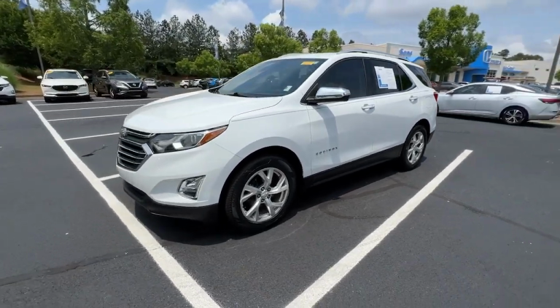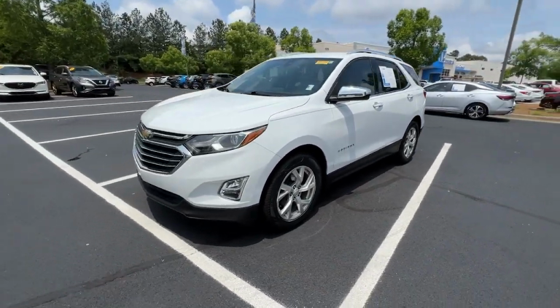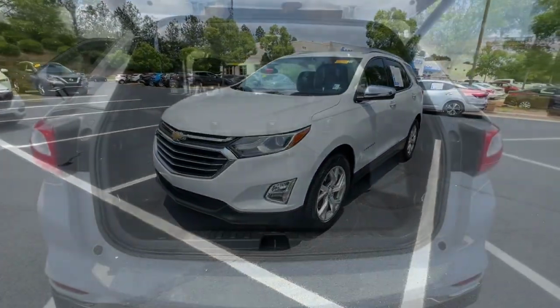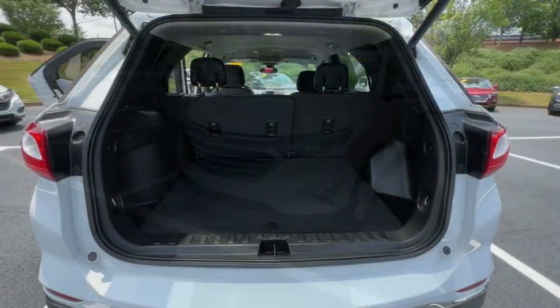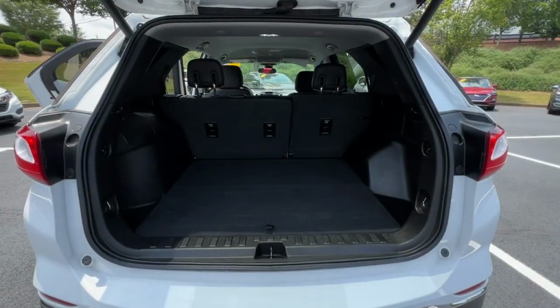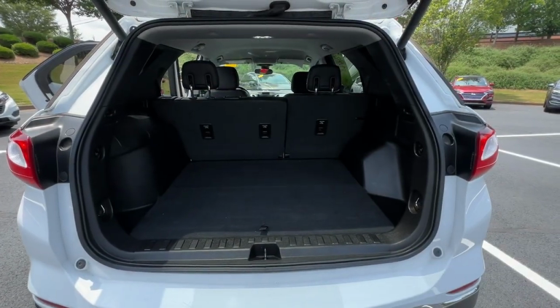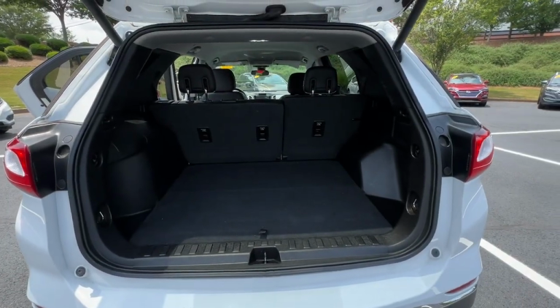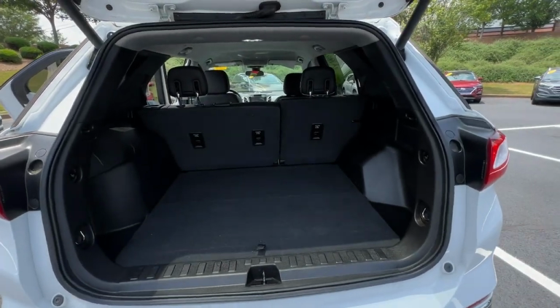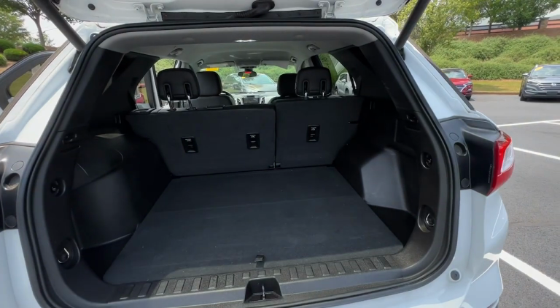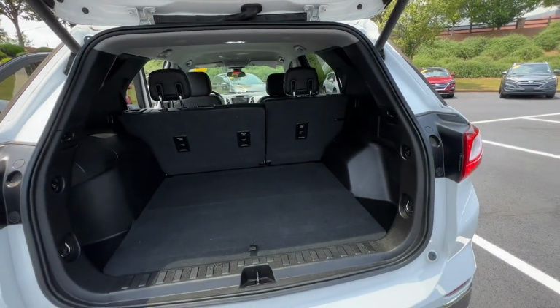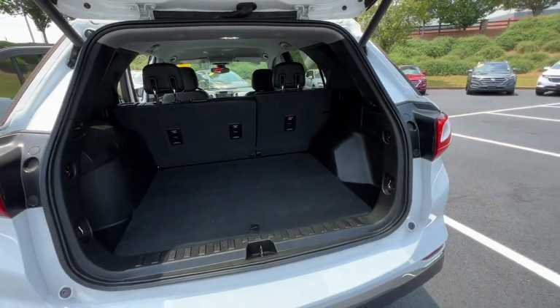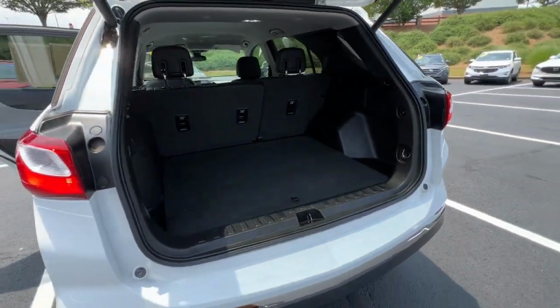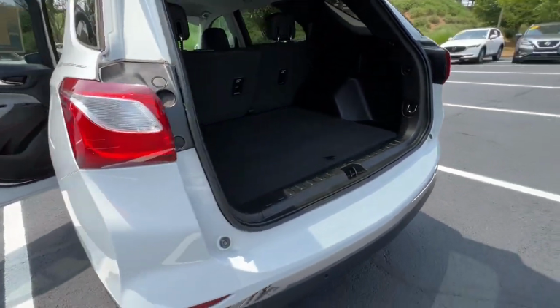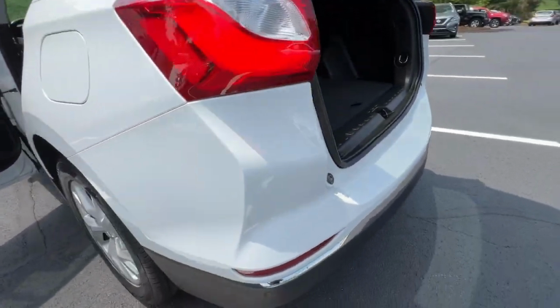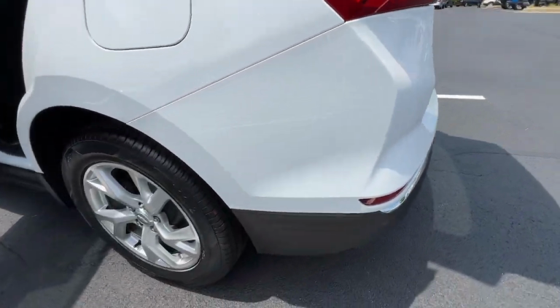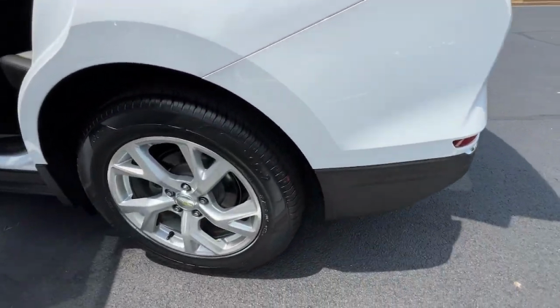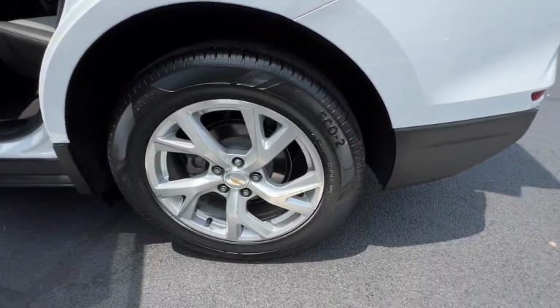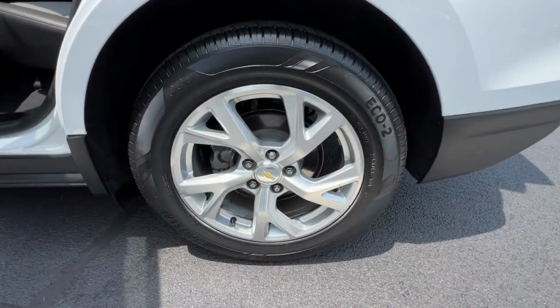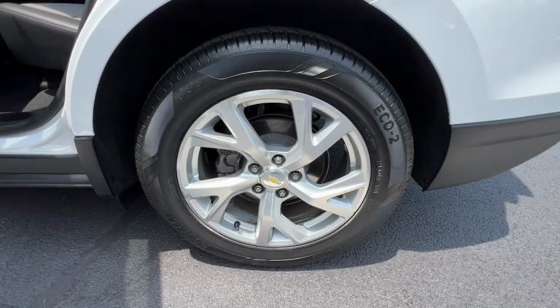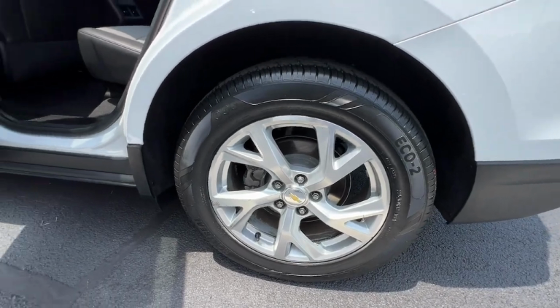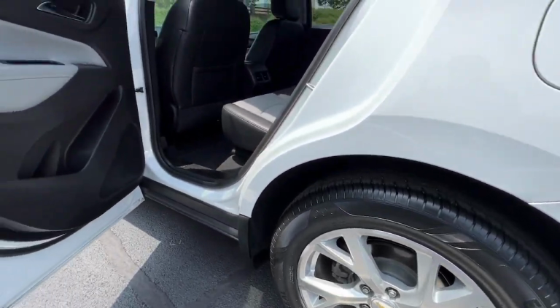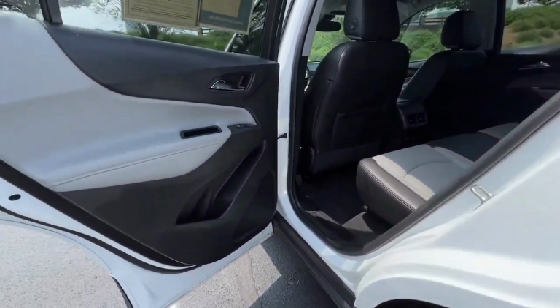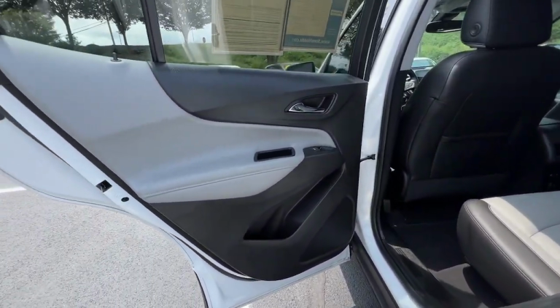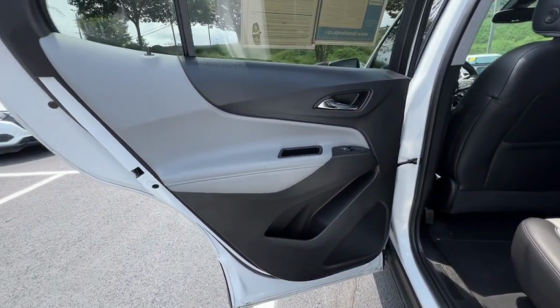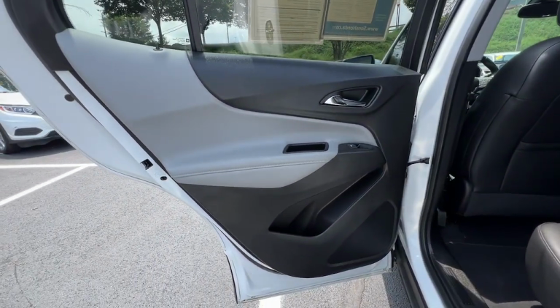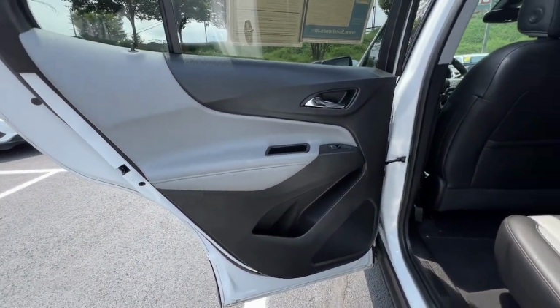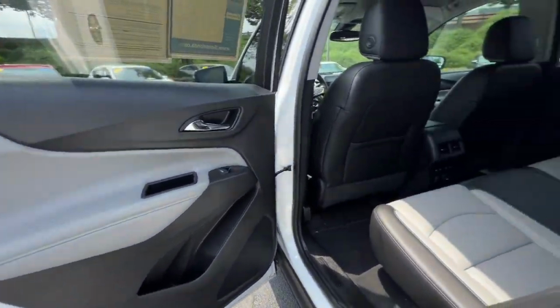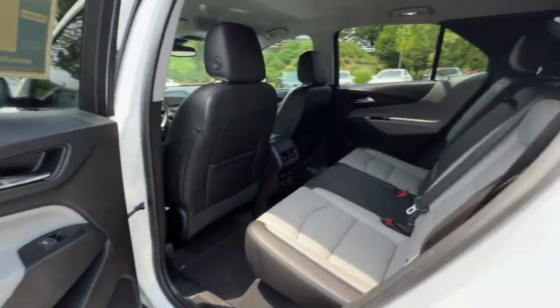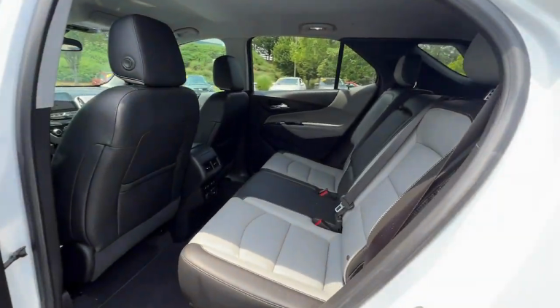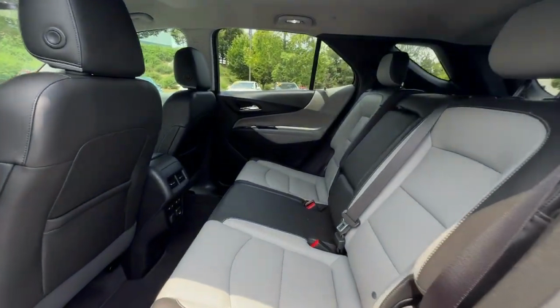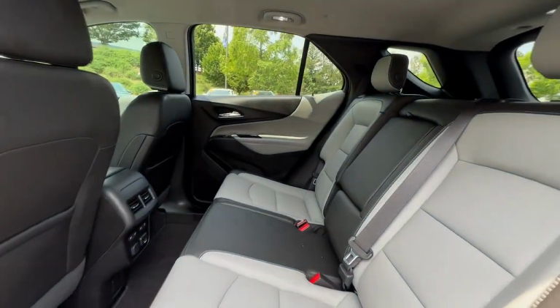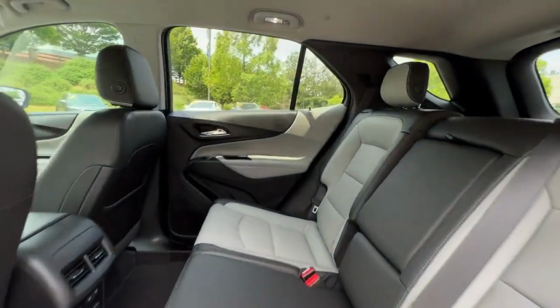These are just some of the great options this vehicle comes with: heated steering wheel, pre-collision system, navigation system, keyless entry, hands-free liftgate, four-cylinder engine, heated mirrors, satellite radio, fog lamps, power liftgate.